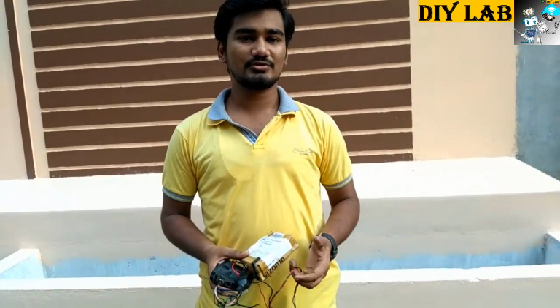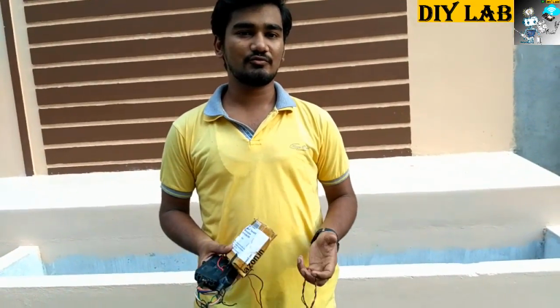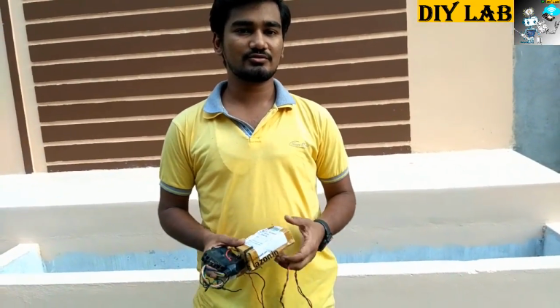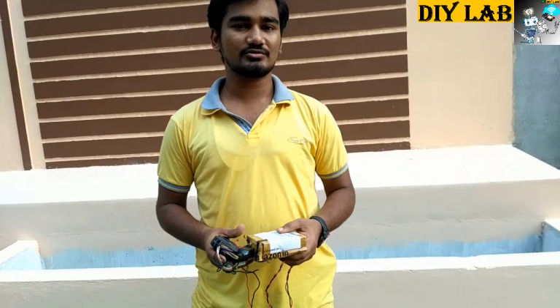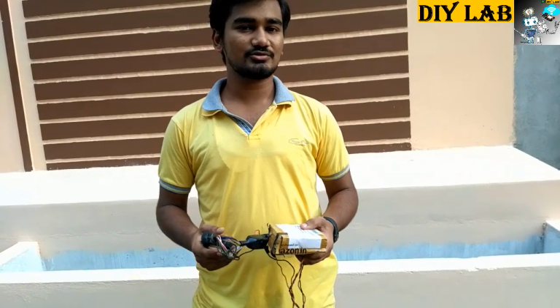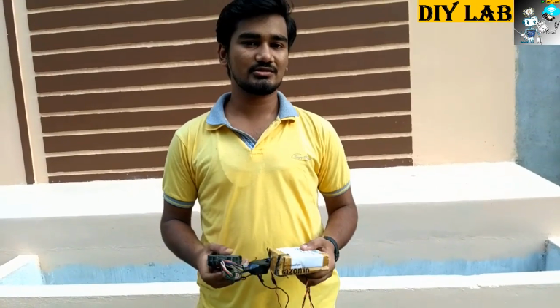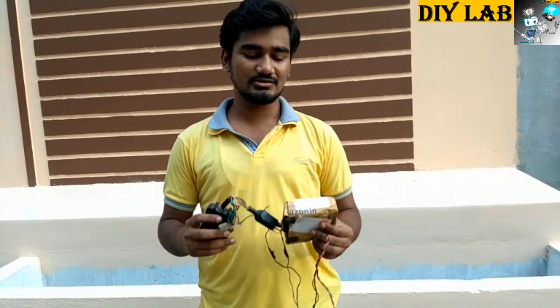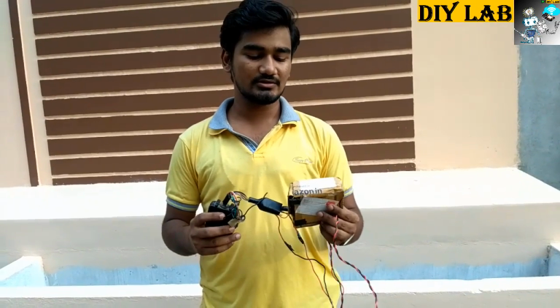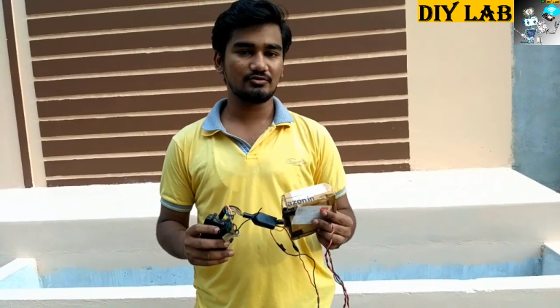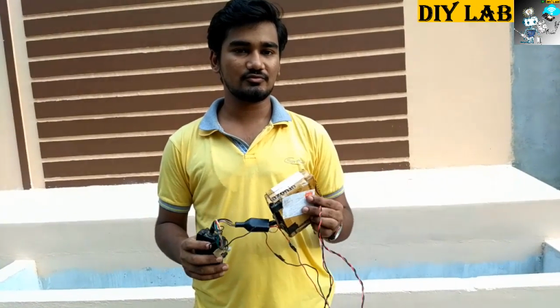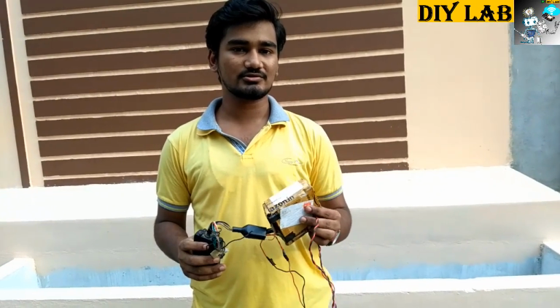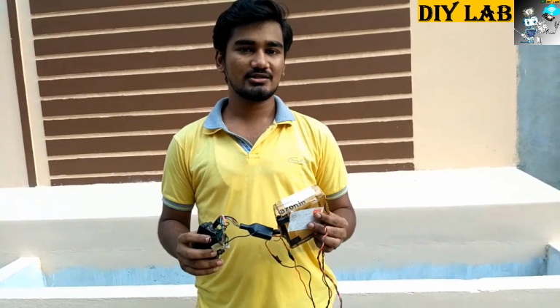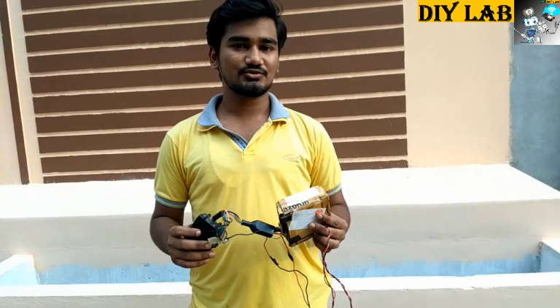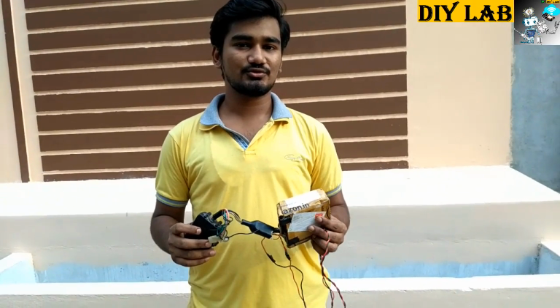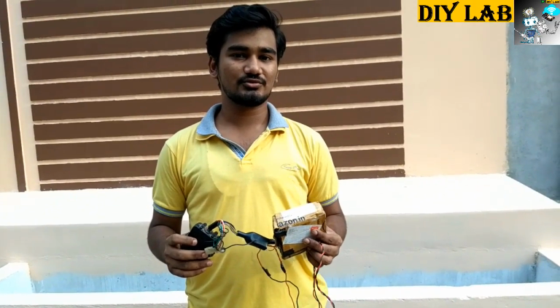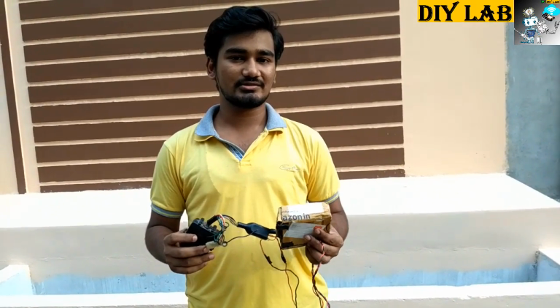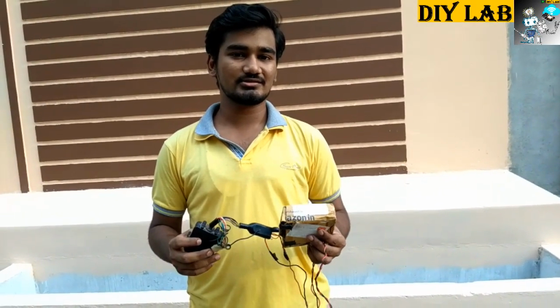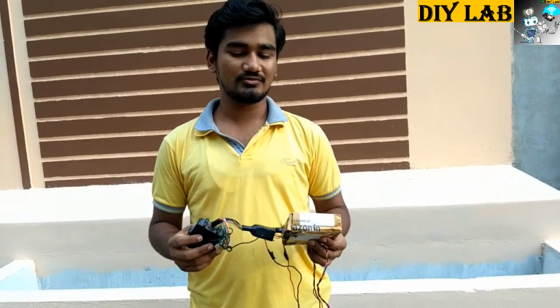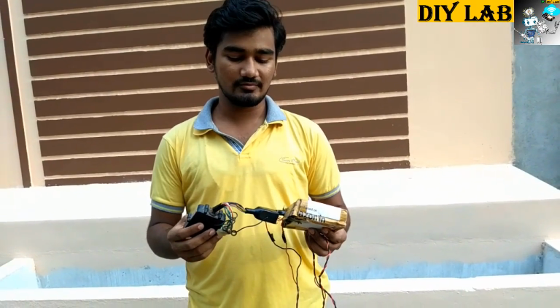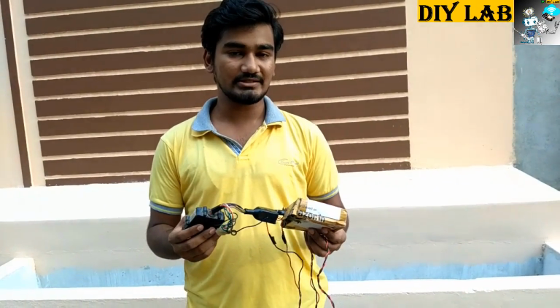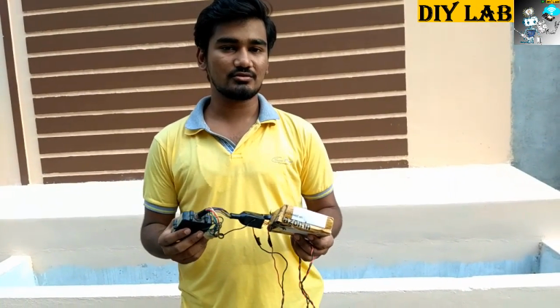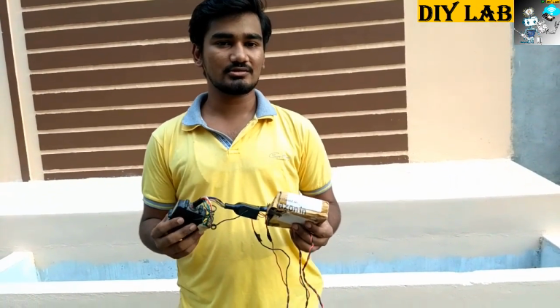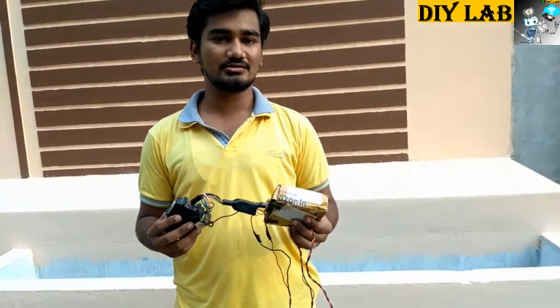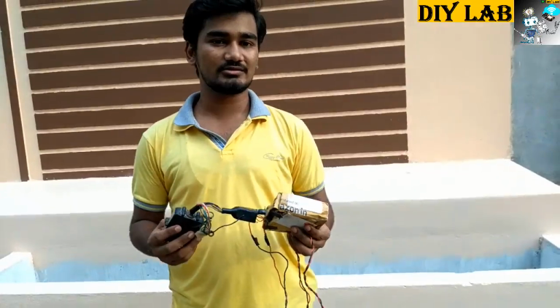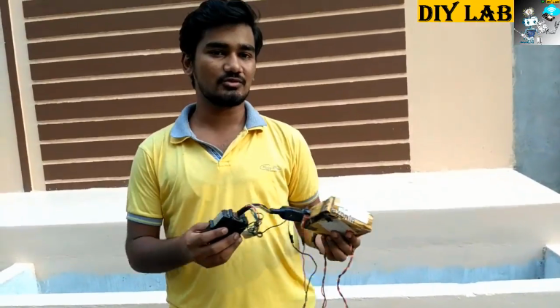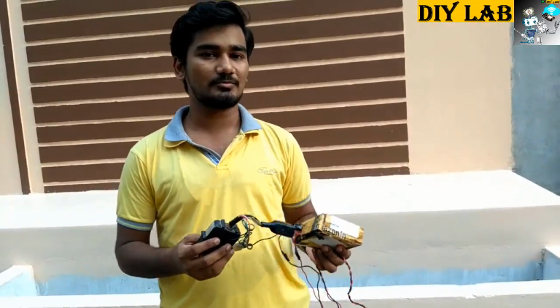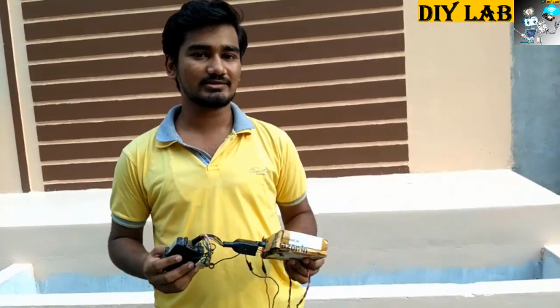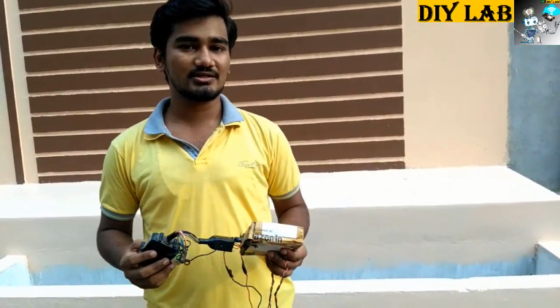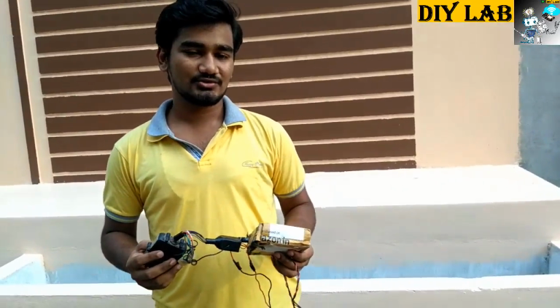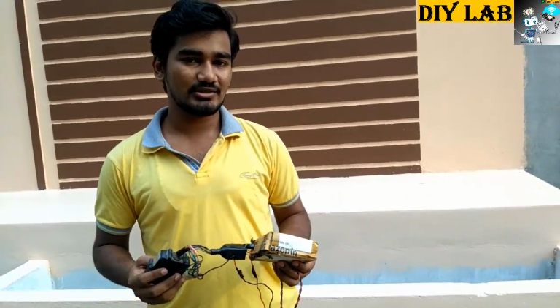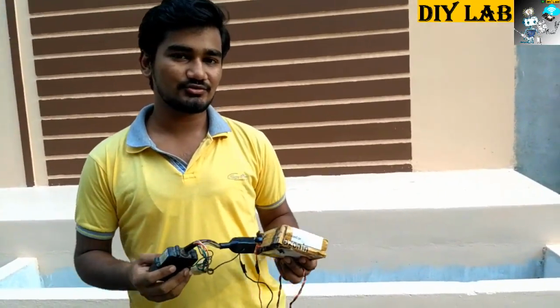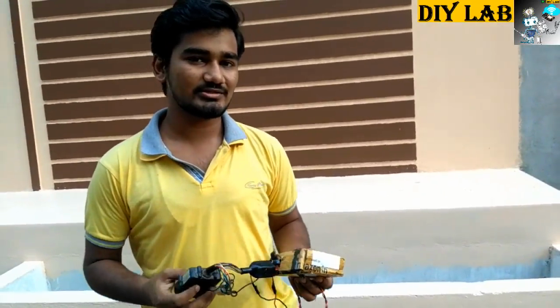Now we are going to demonstrate how this device works. We will be installing this device into our bike.